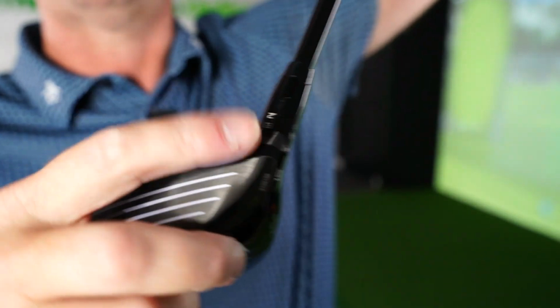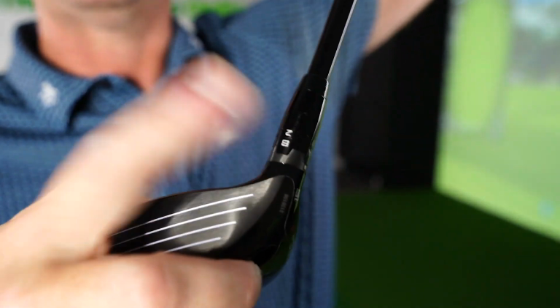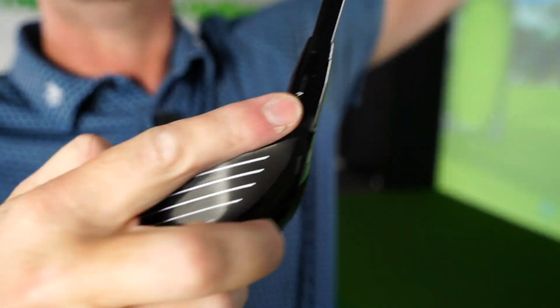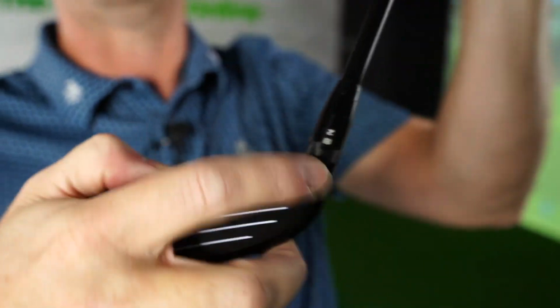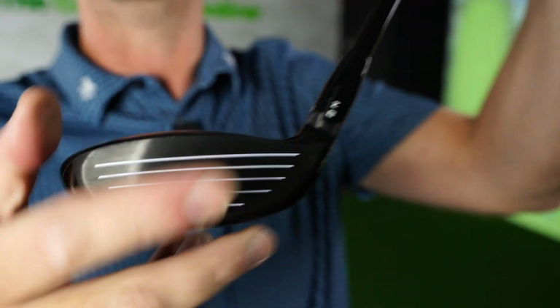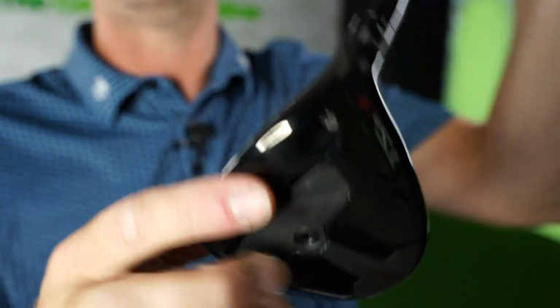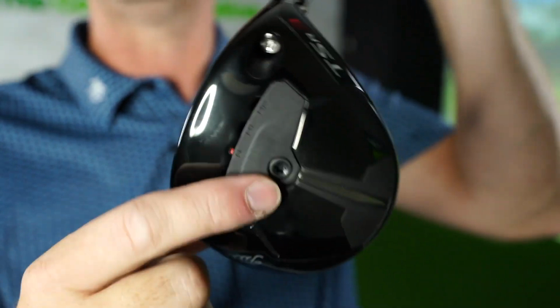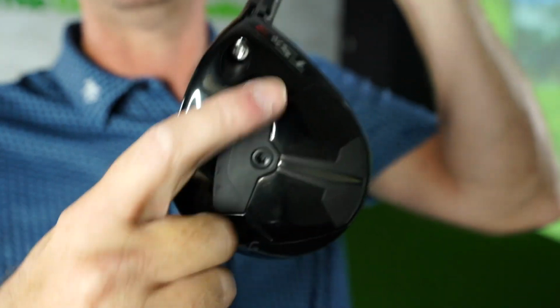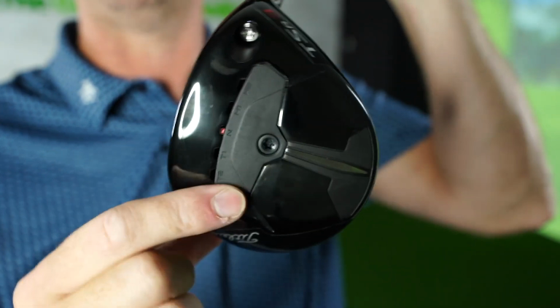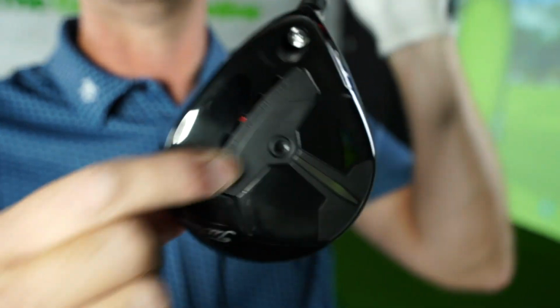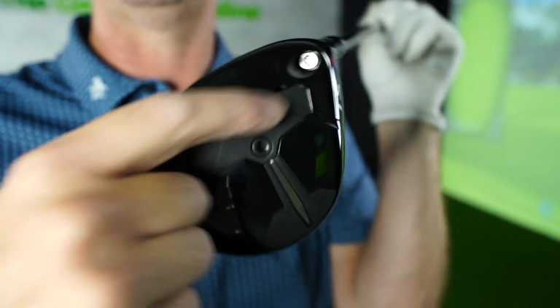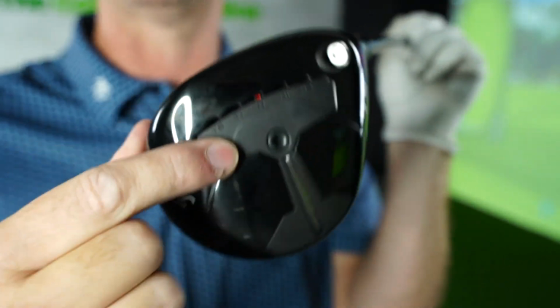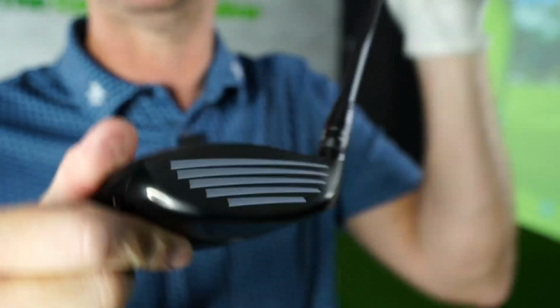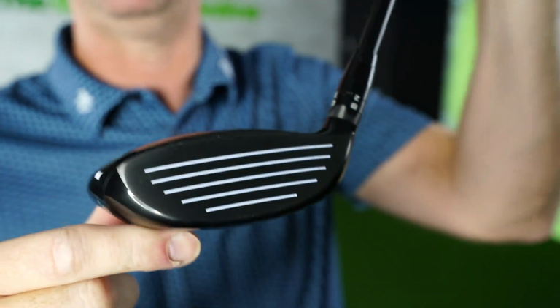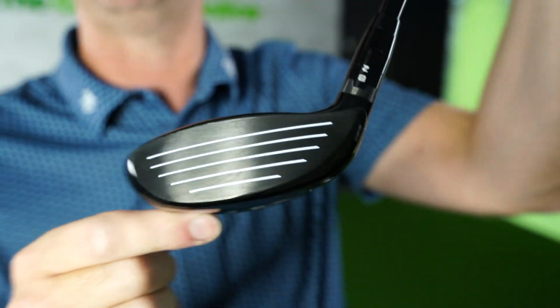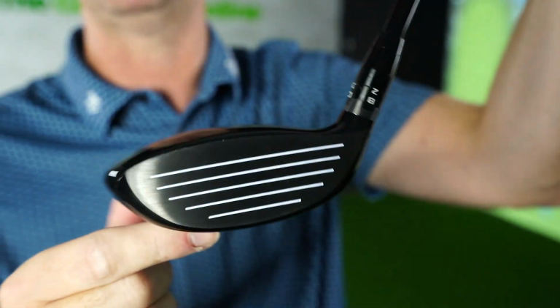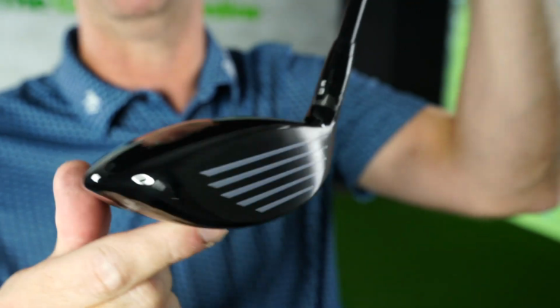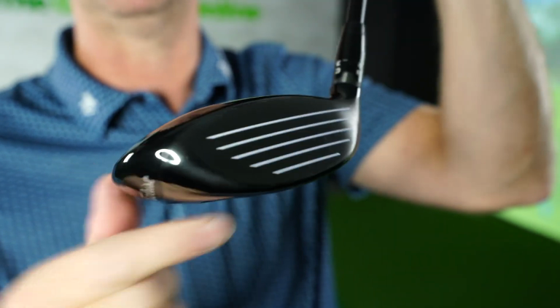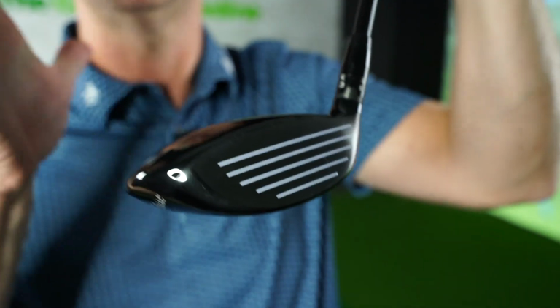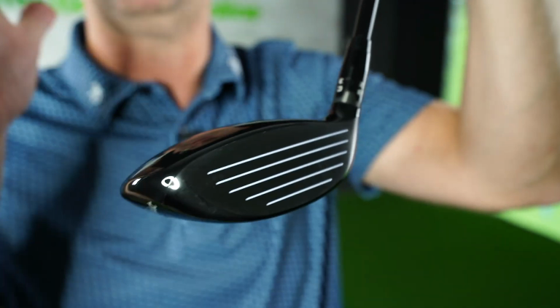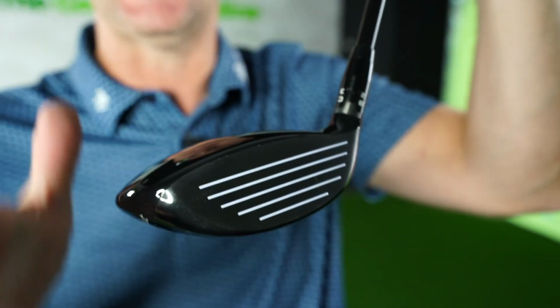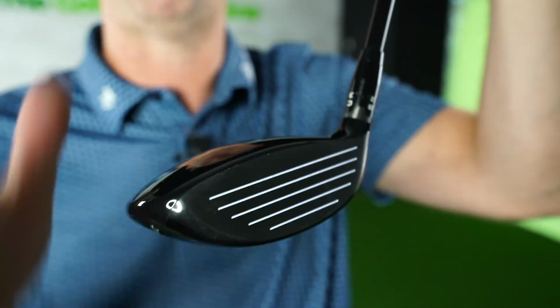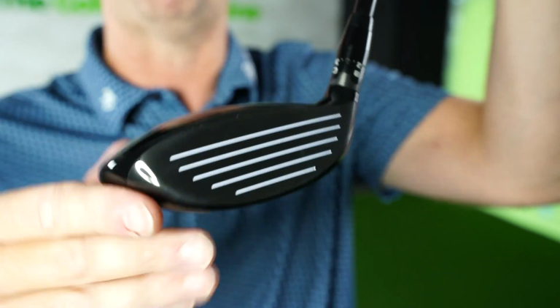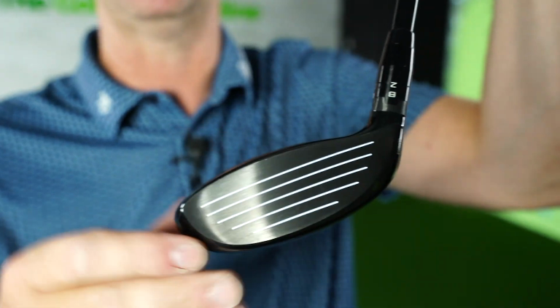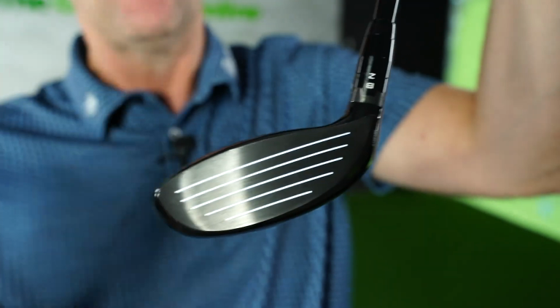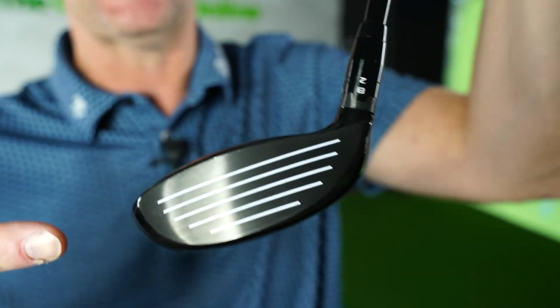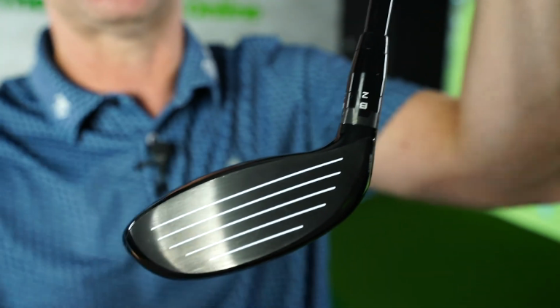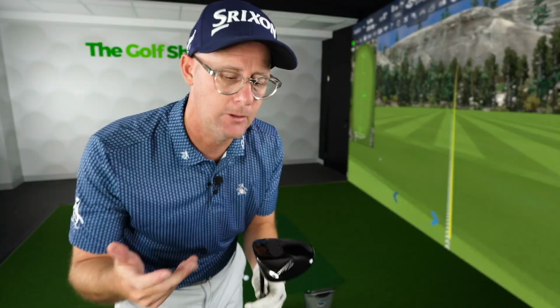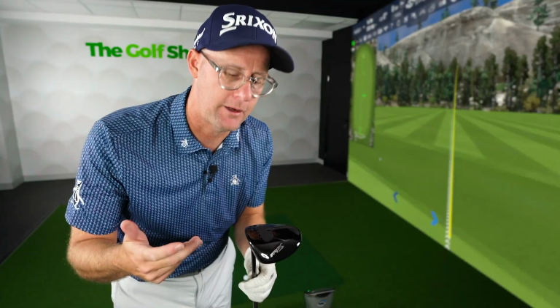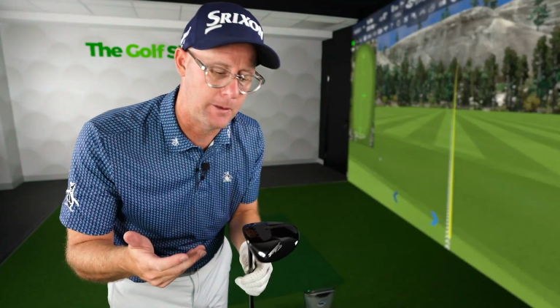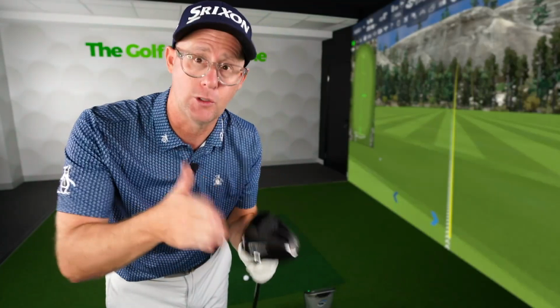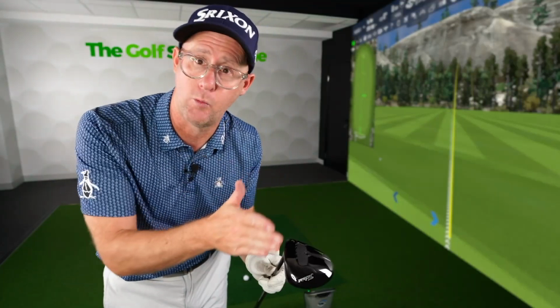Sure Fit neck — tune in the neck for loft and lie. Obviously you've got this on the bottom as well to tune in your strike, so it really is built for someone who wants to just dial in an exact feel and performance.